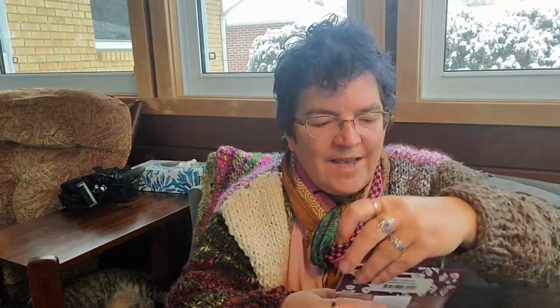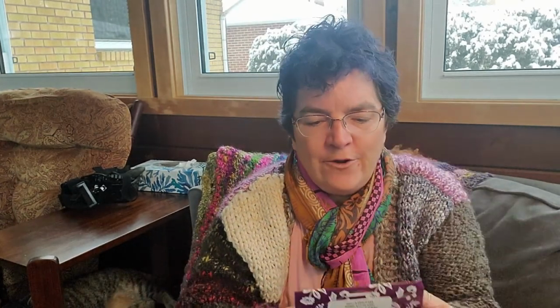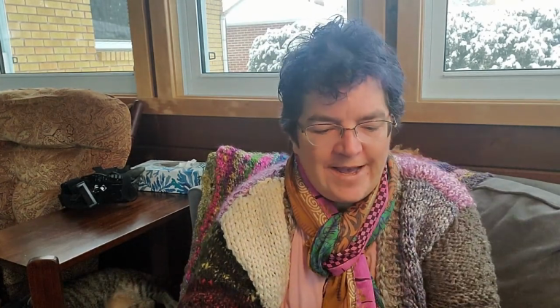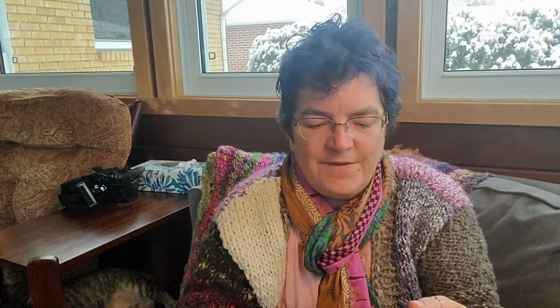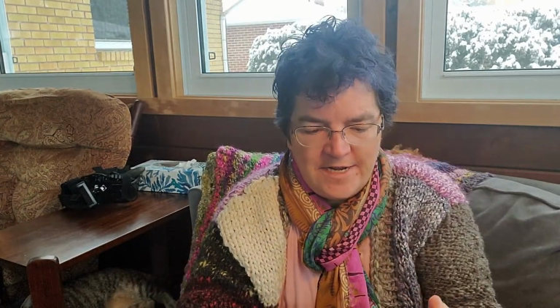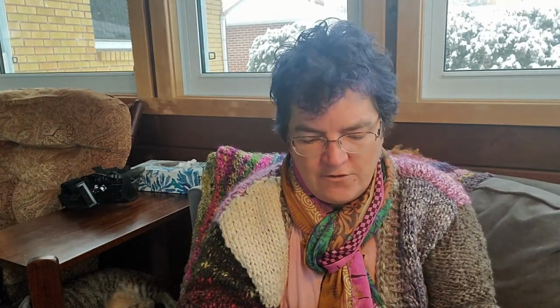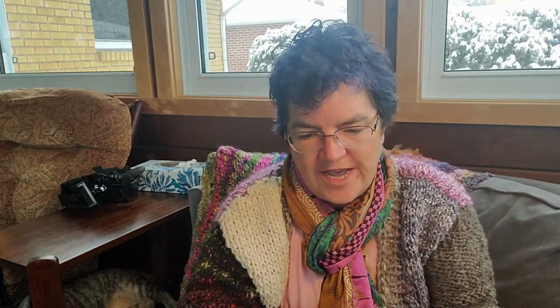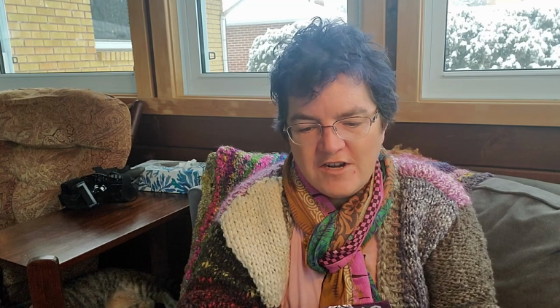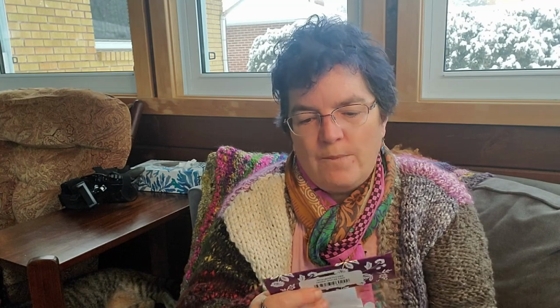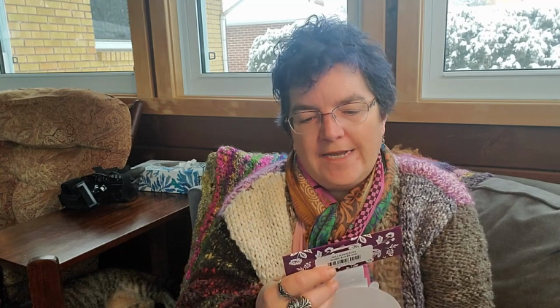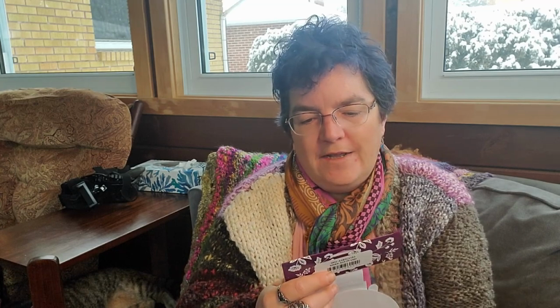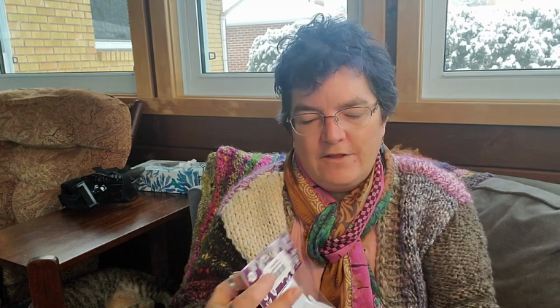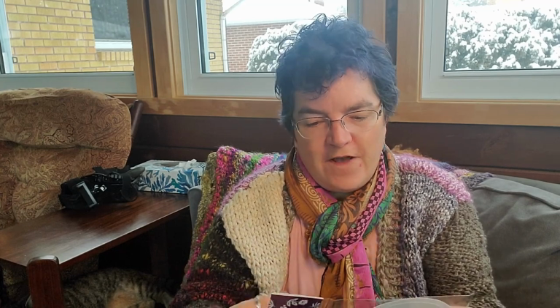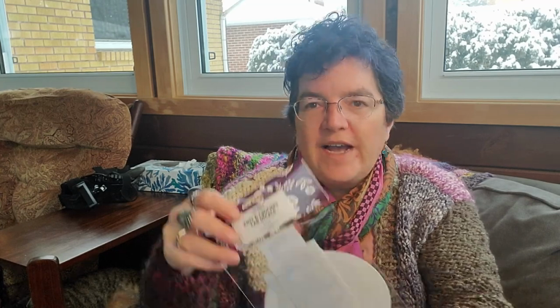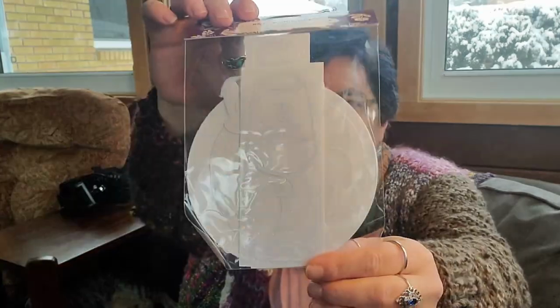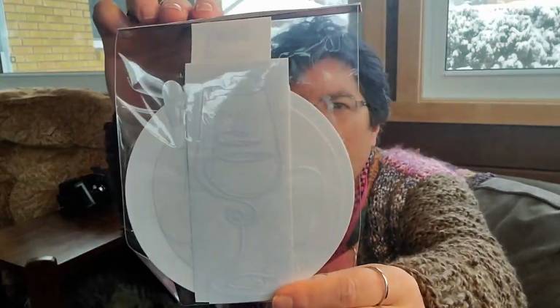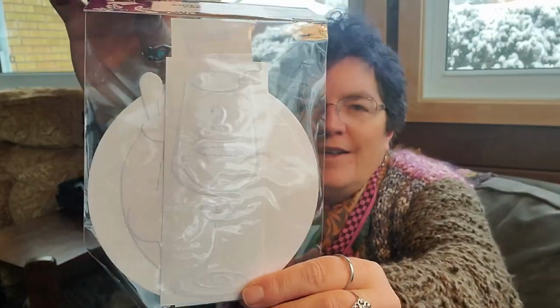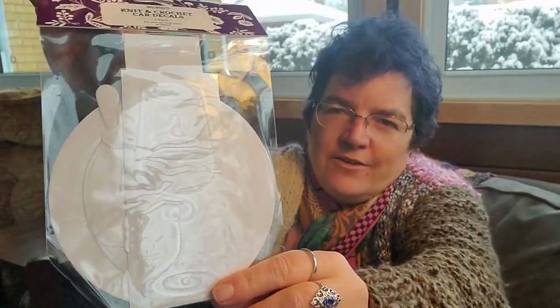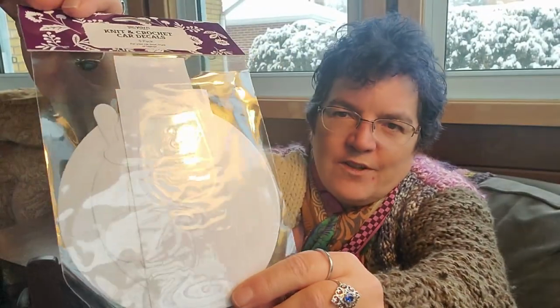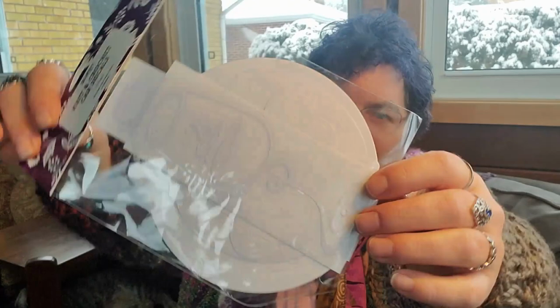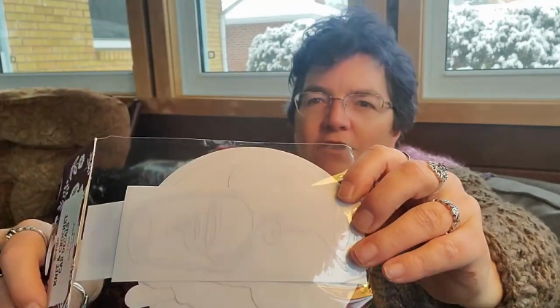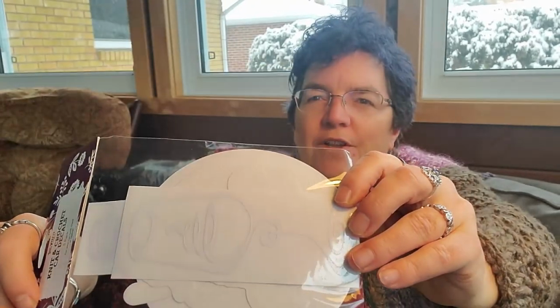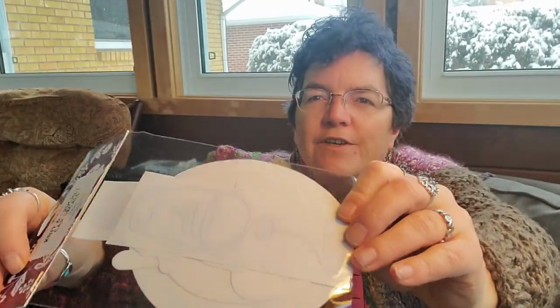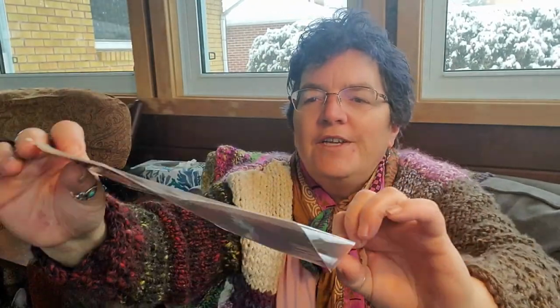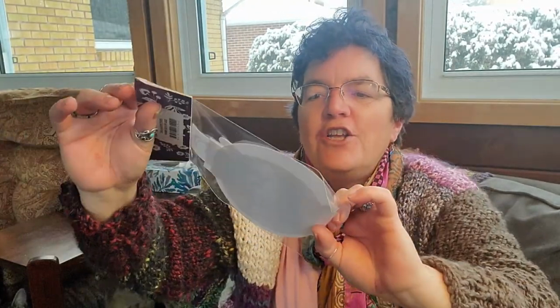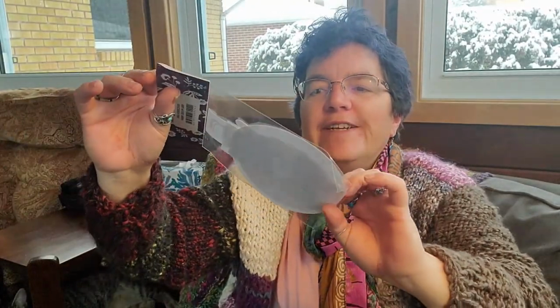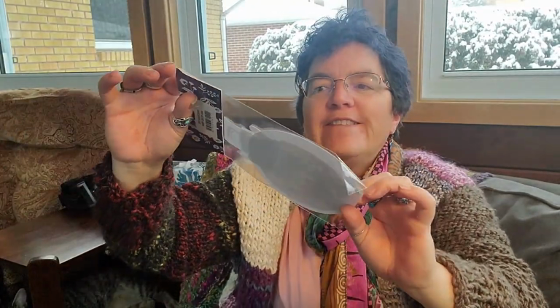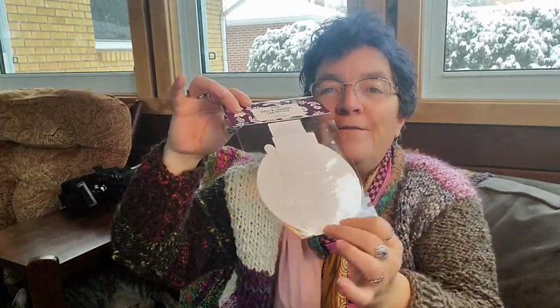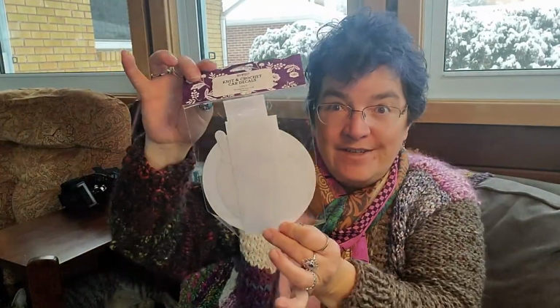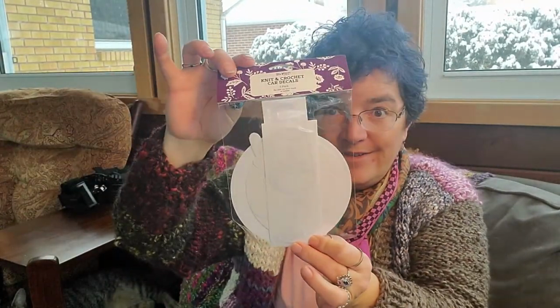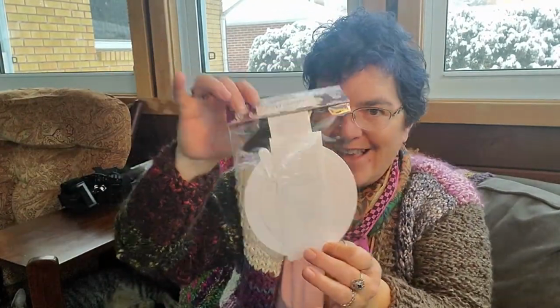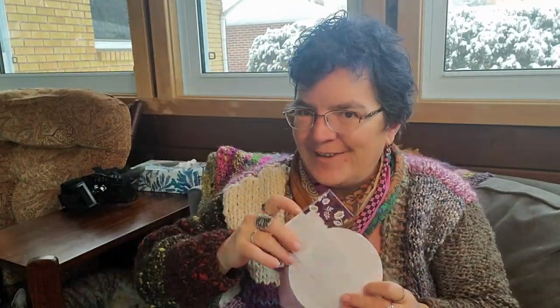Here we have a knit and crochet car decal pack — there's a five-pack of little white decals you can put on your vehicle with yarn-related designs. Kind of fun.